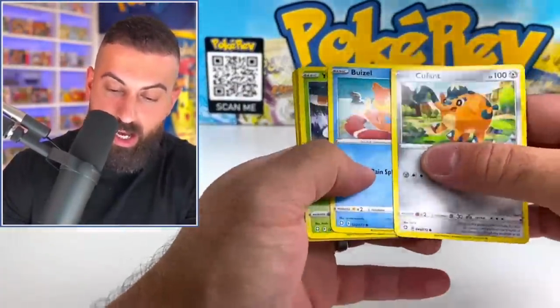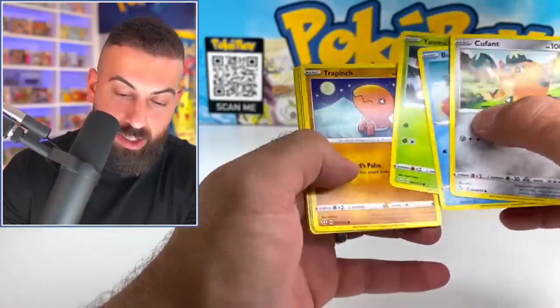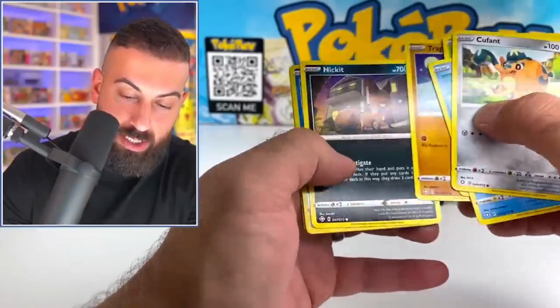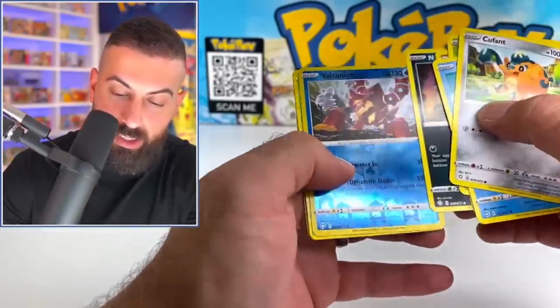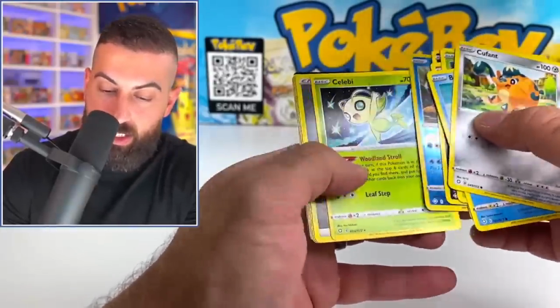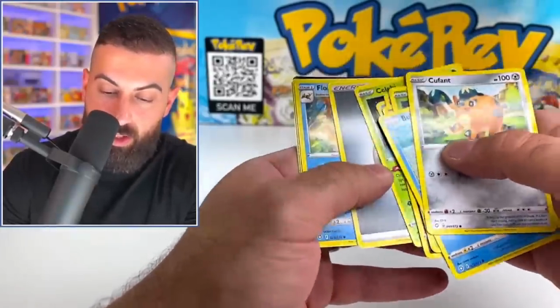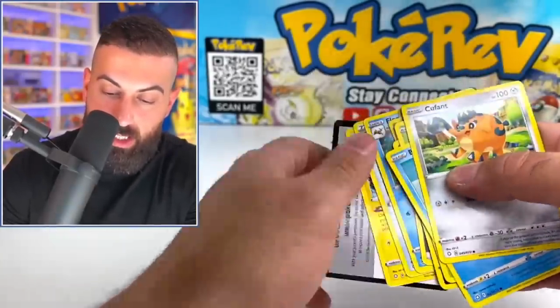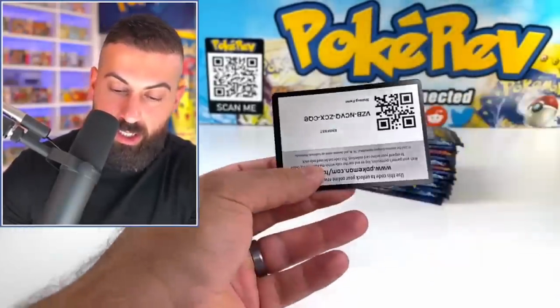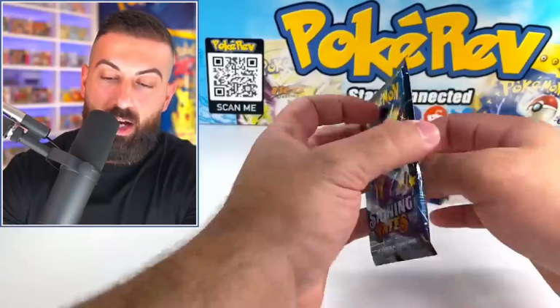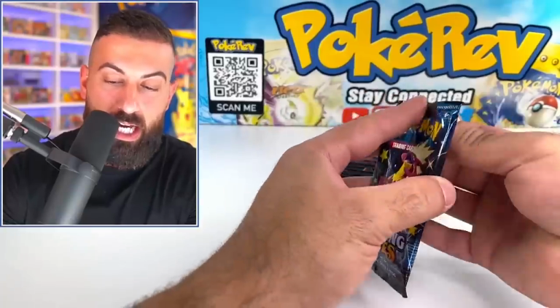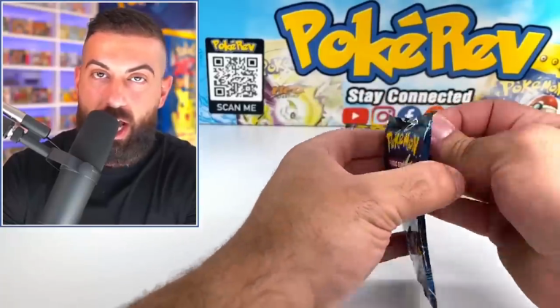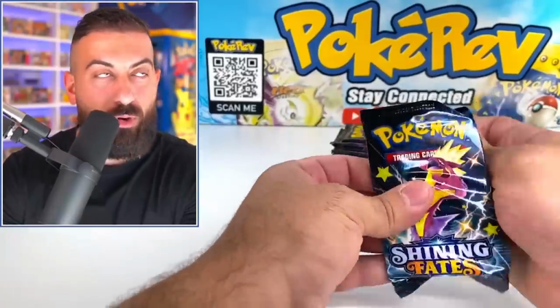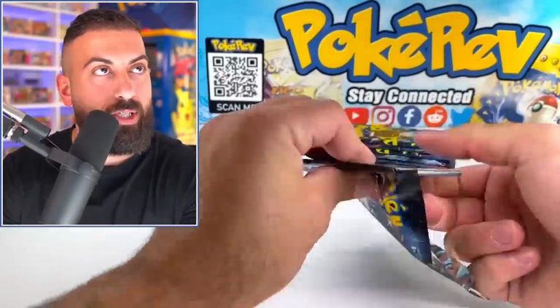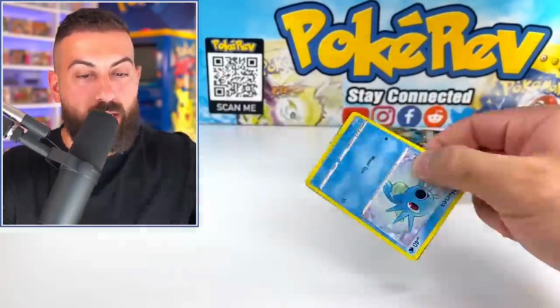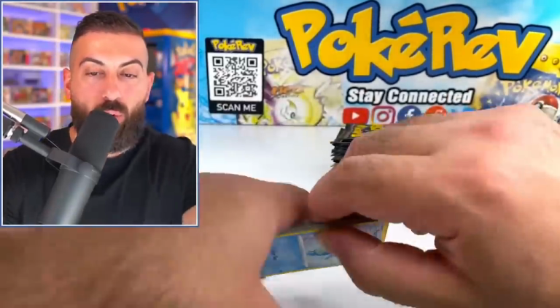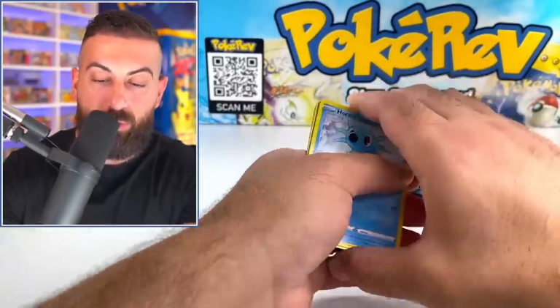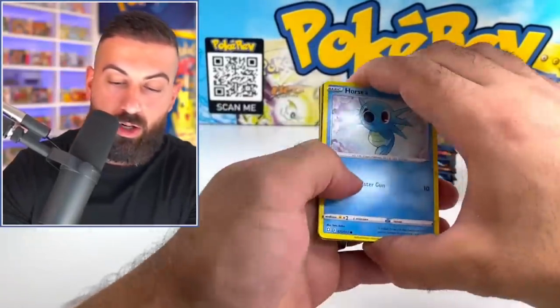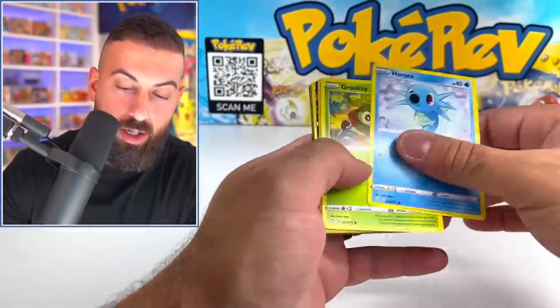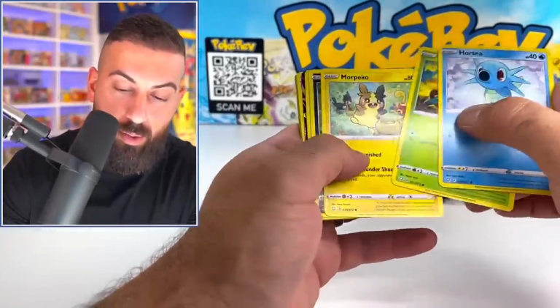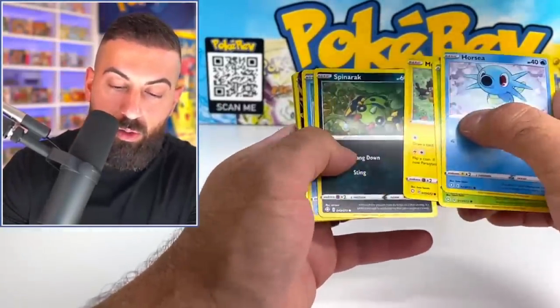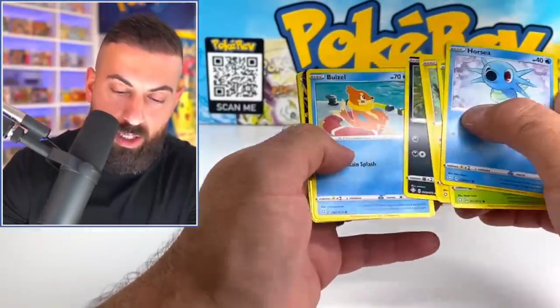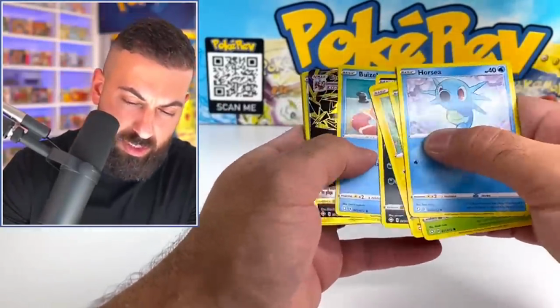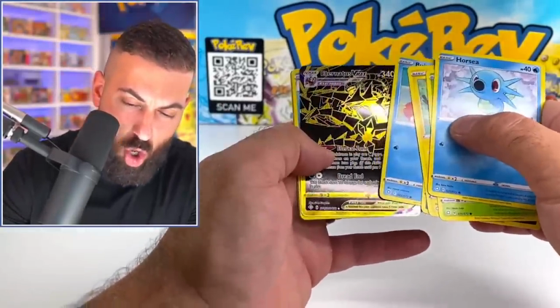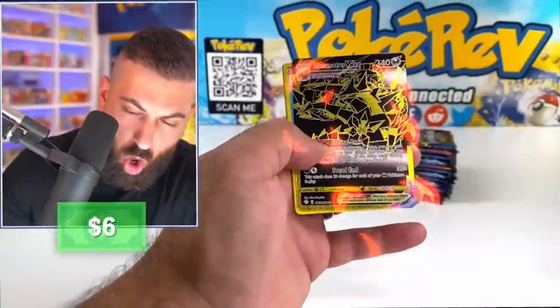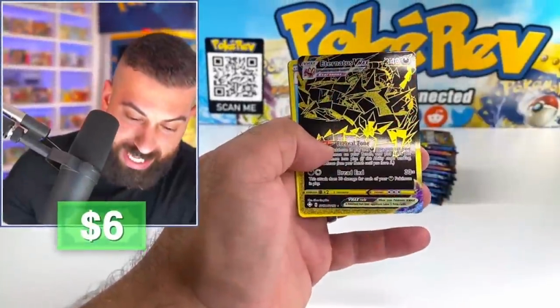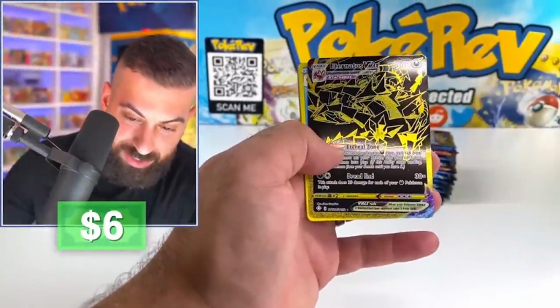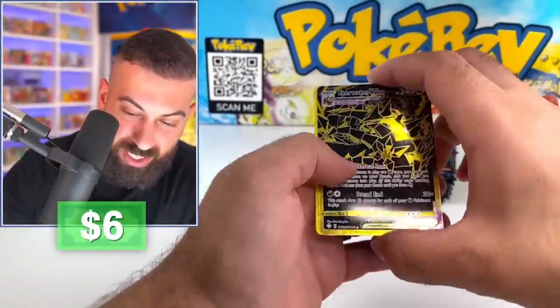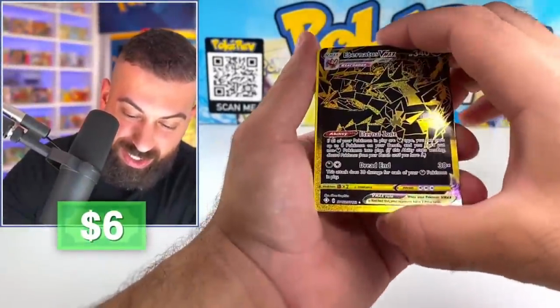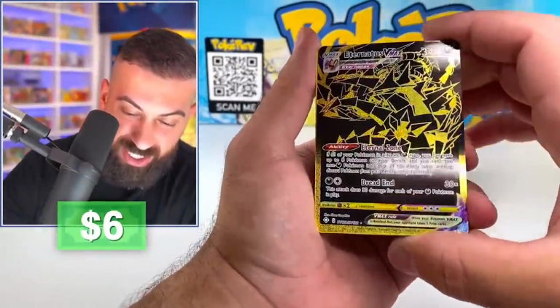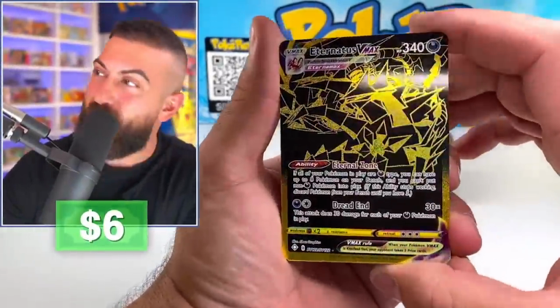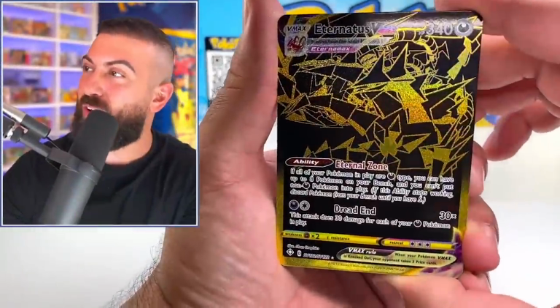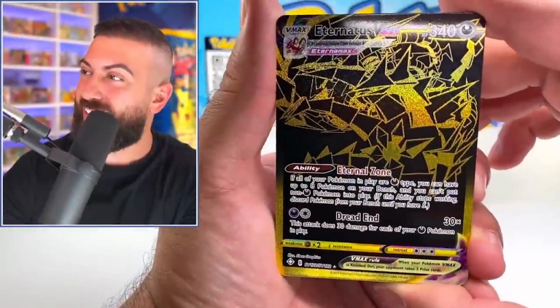I think I've opened a lot of packs in total hunting for that Shiny Charizard. It just doesn't exist to me. What is that? We got the Eternatus VMAX gold card! No way — oh my God, that thing is sick.